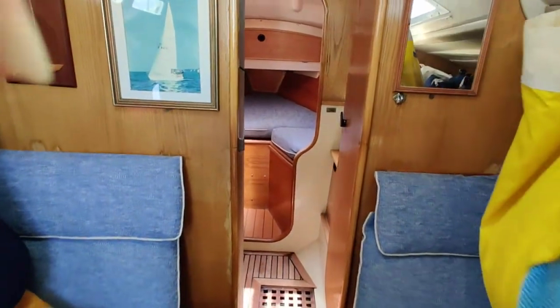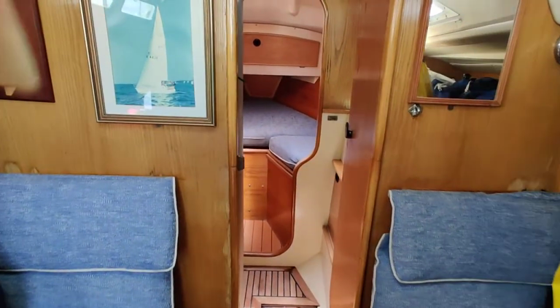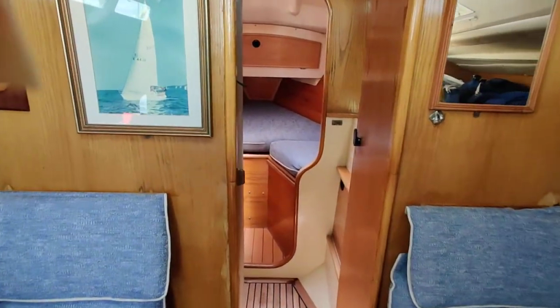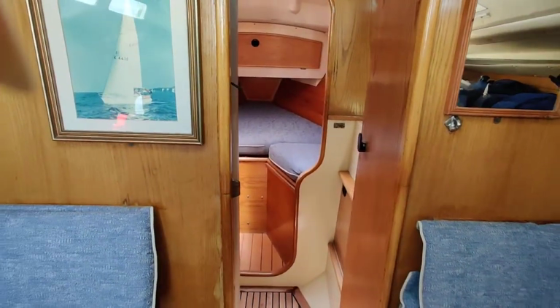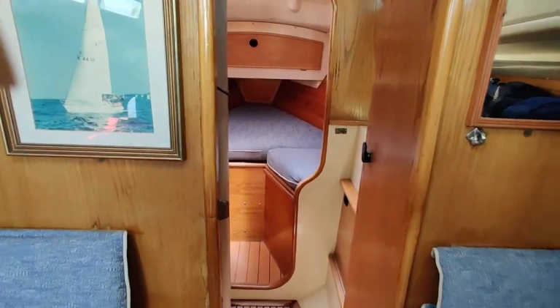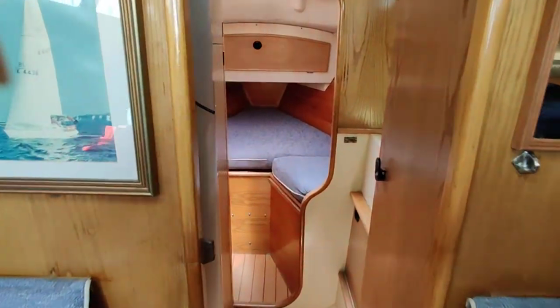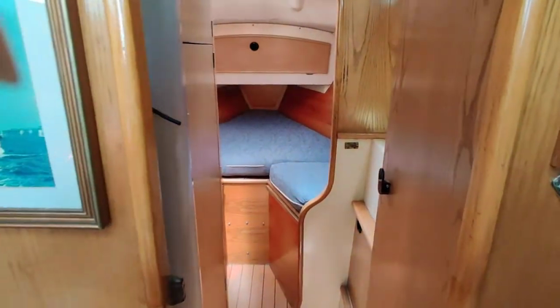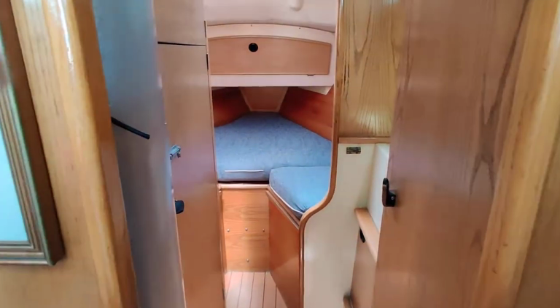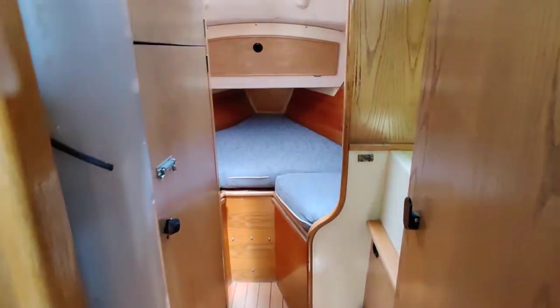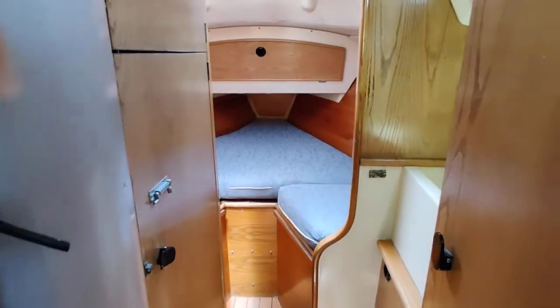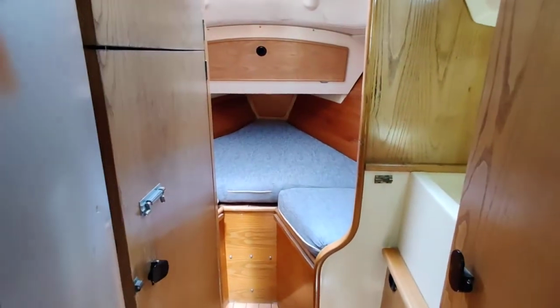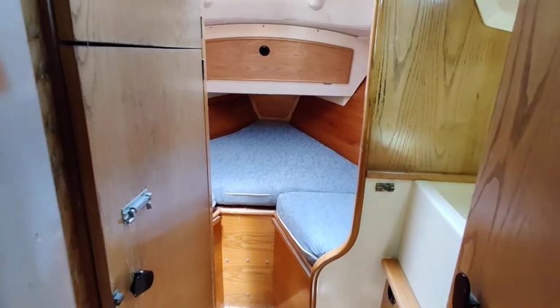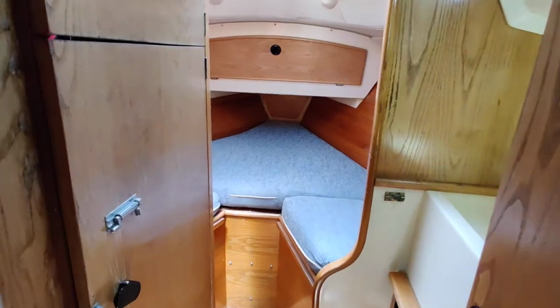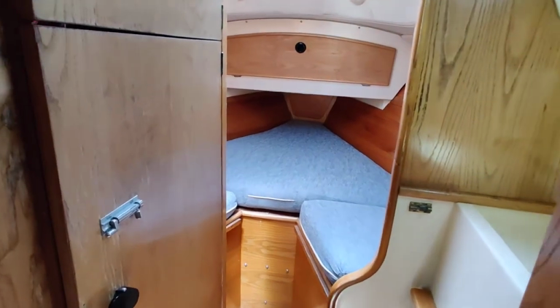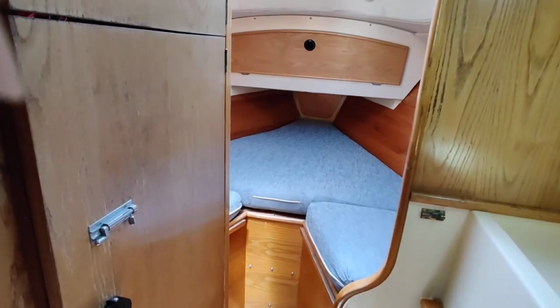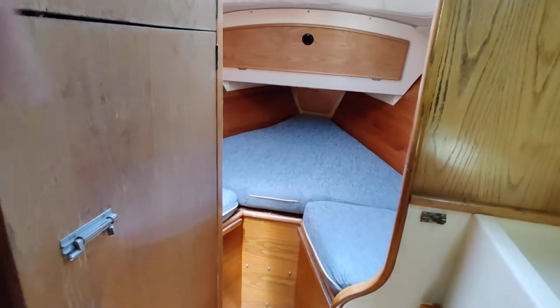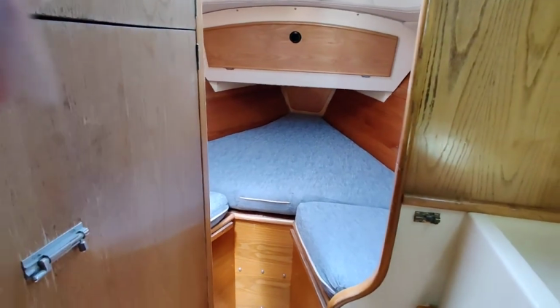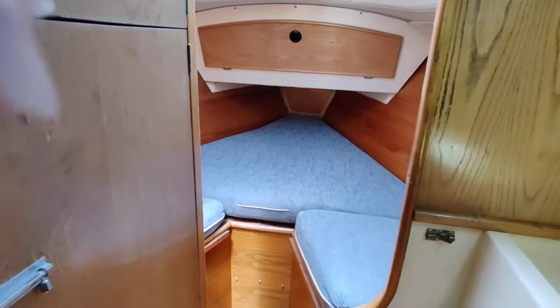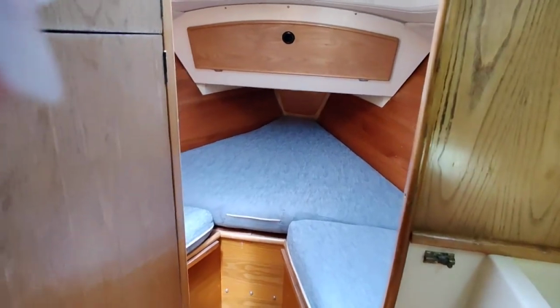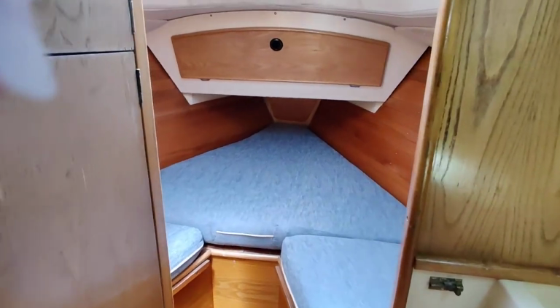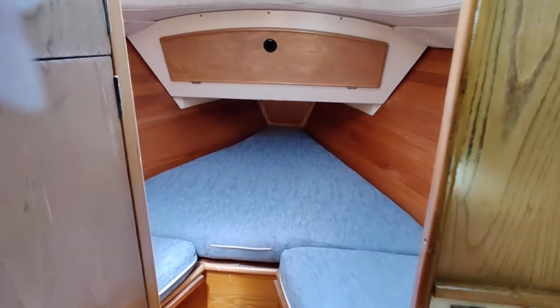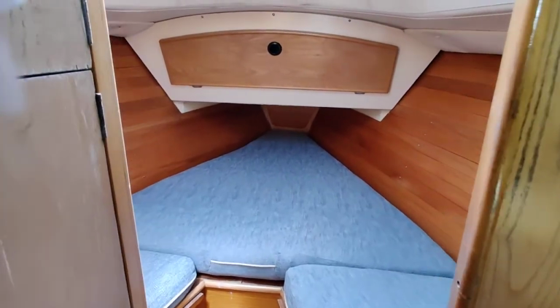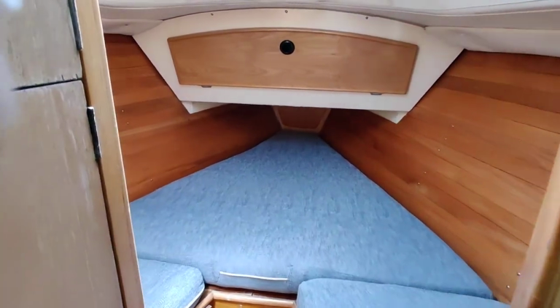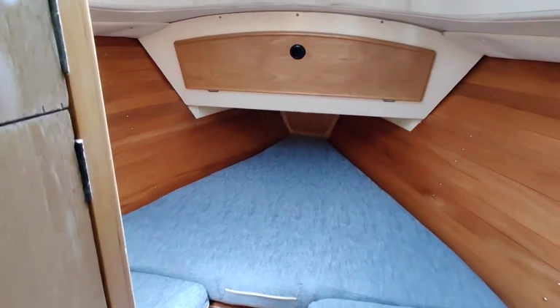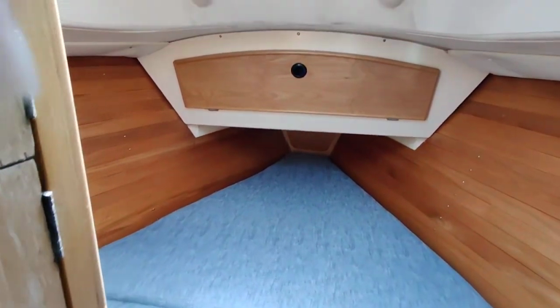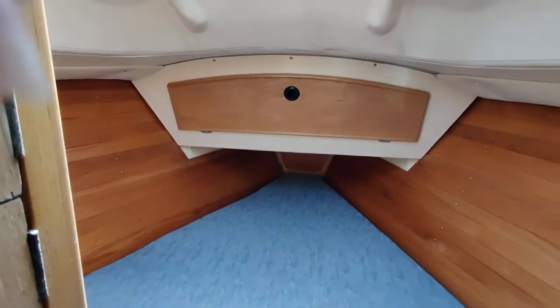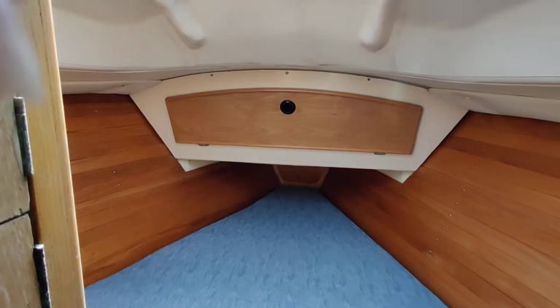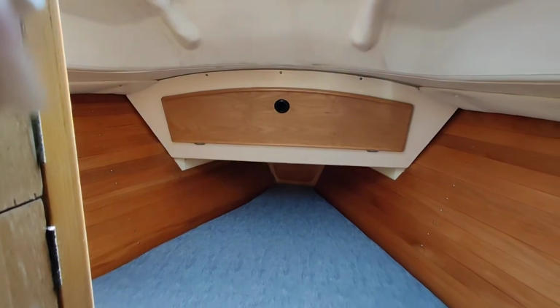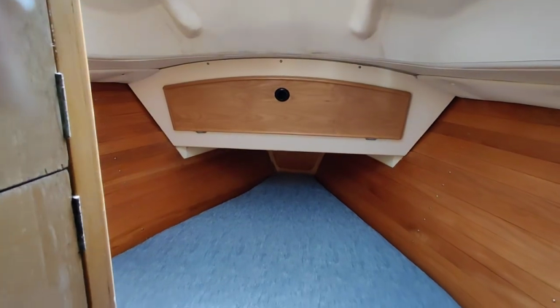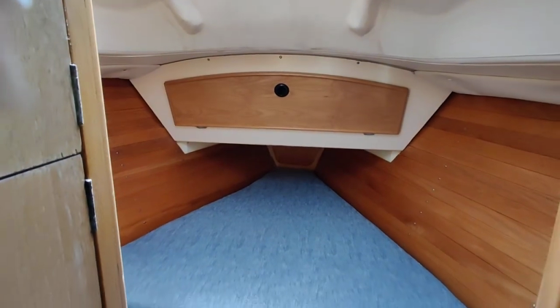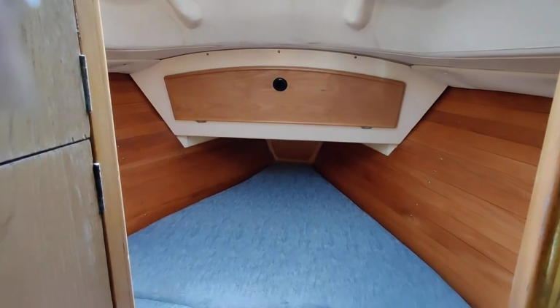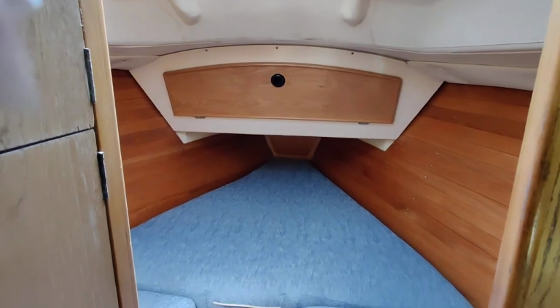Walking forward into the forward cabin. Laid out as two singles, but there is an infill making a double. Storage up there — it's lovely and light and bright.